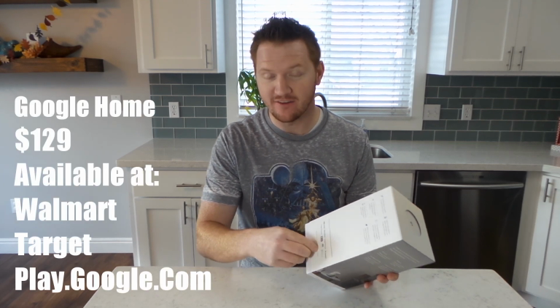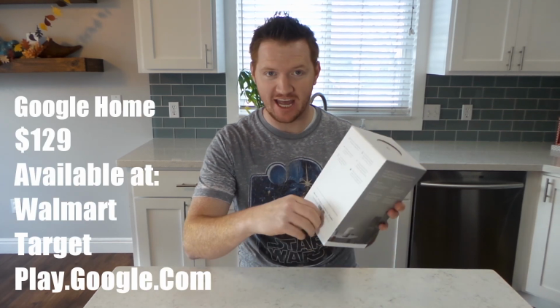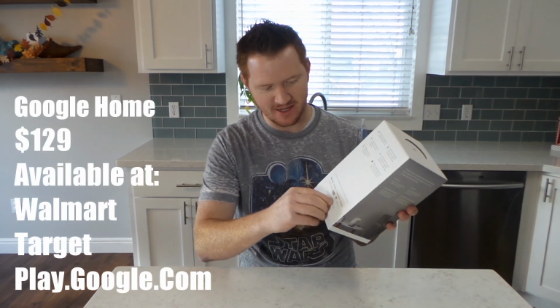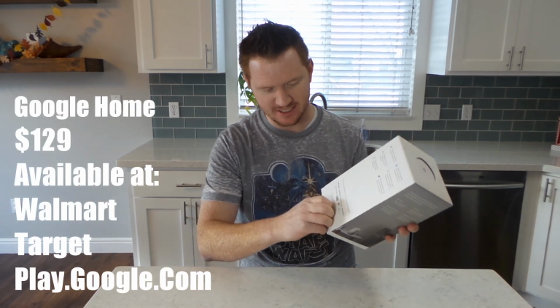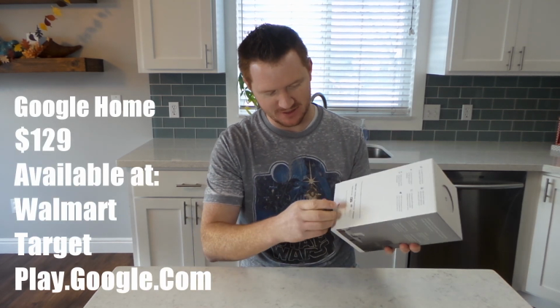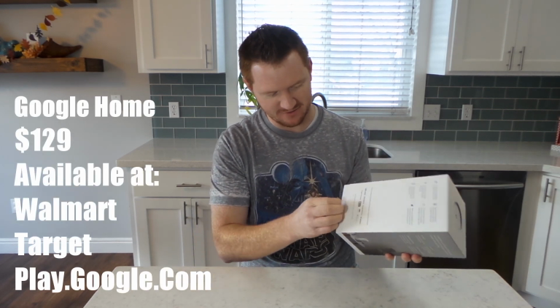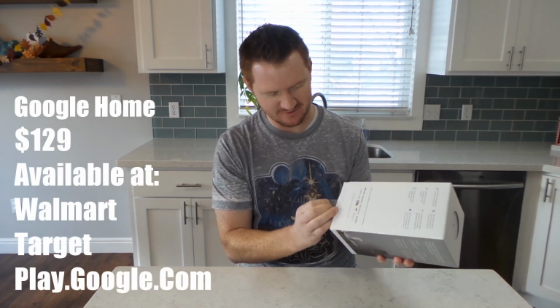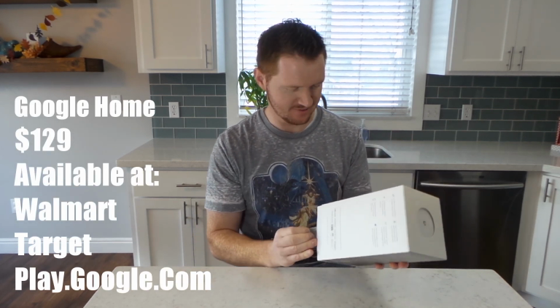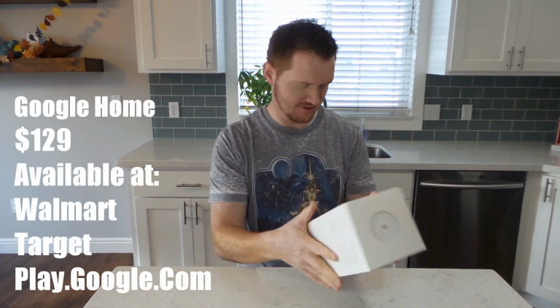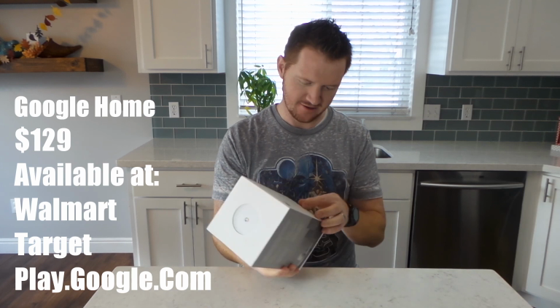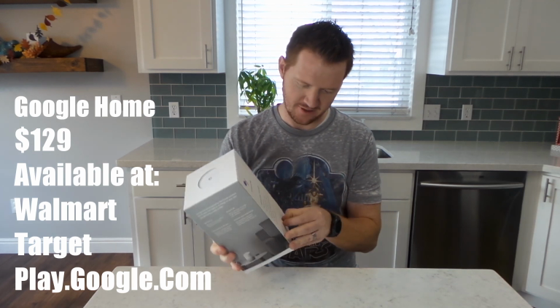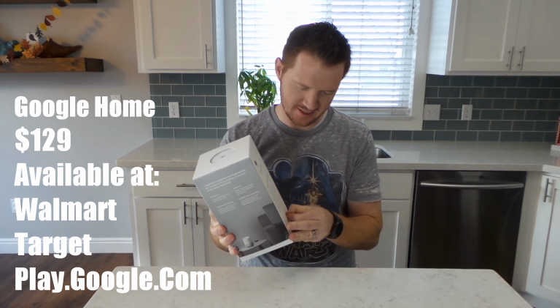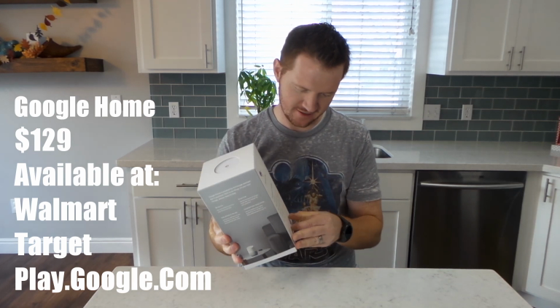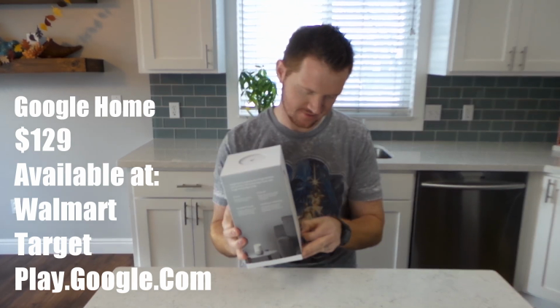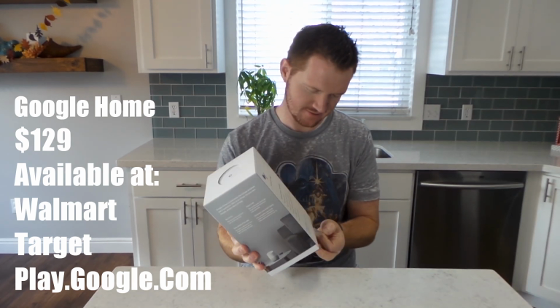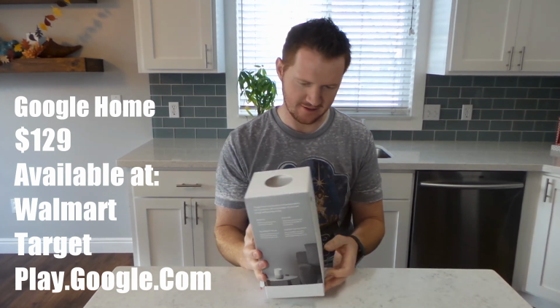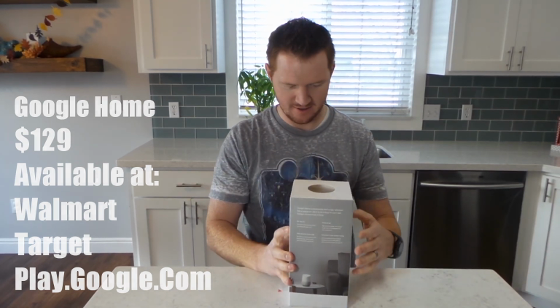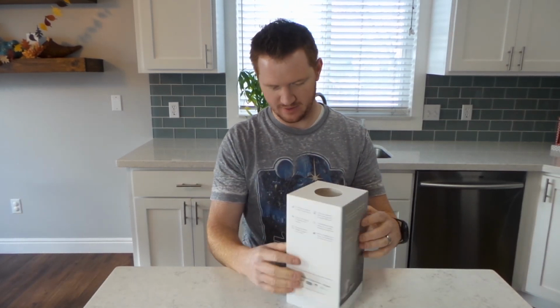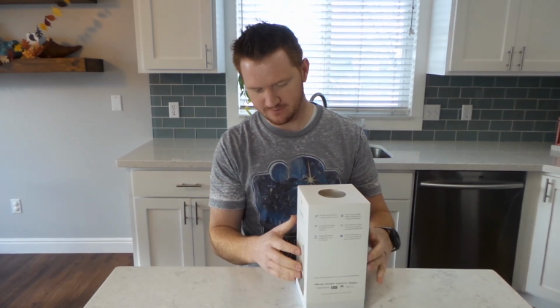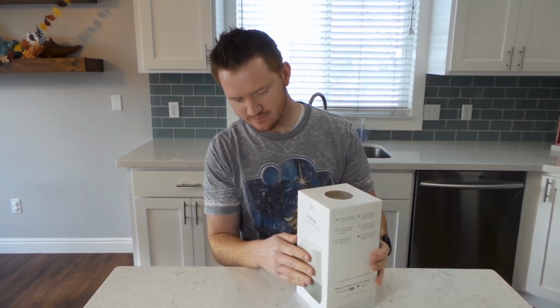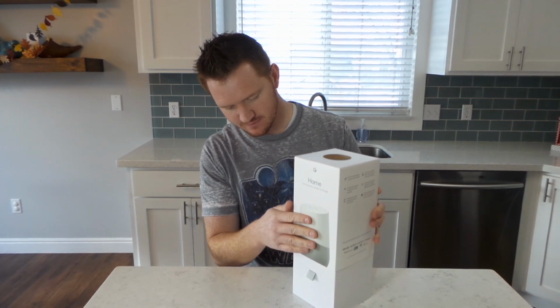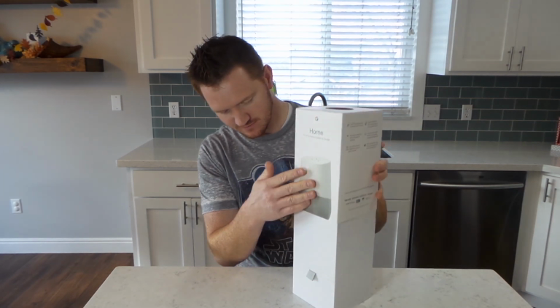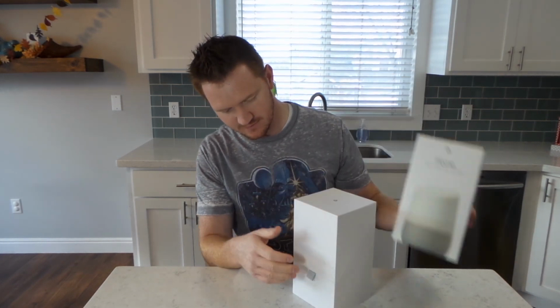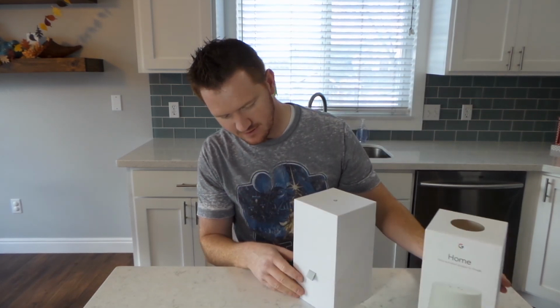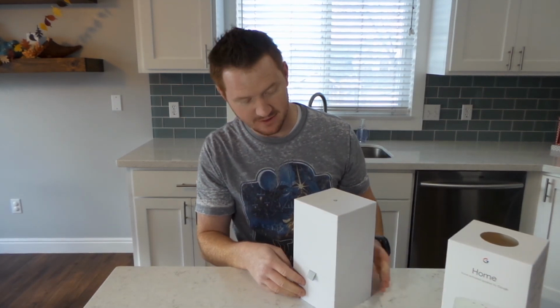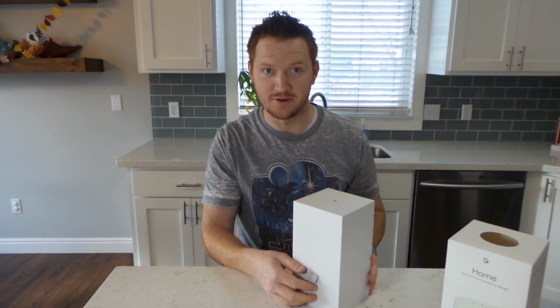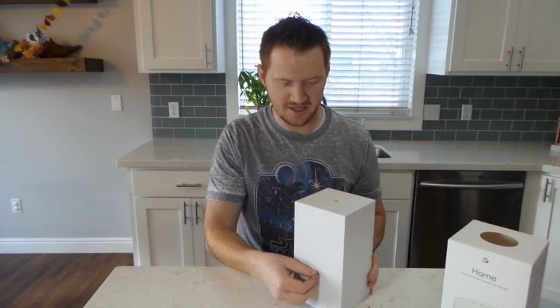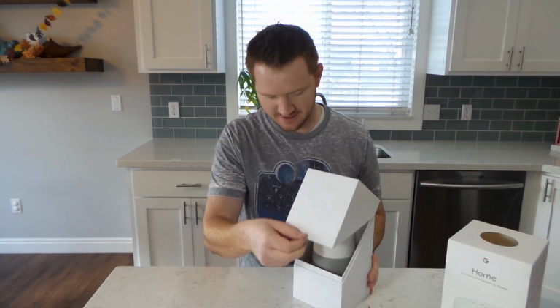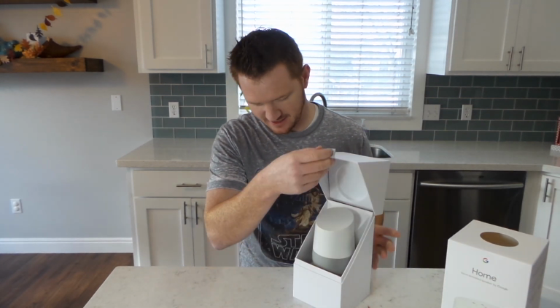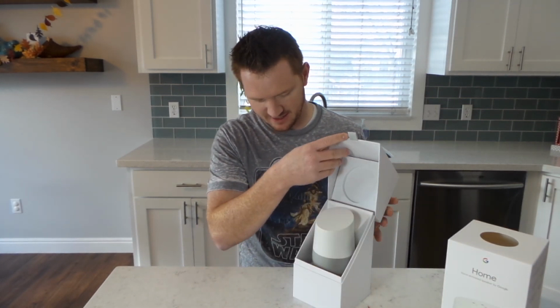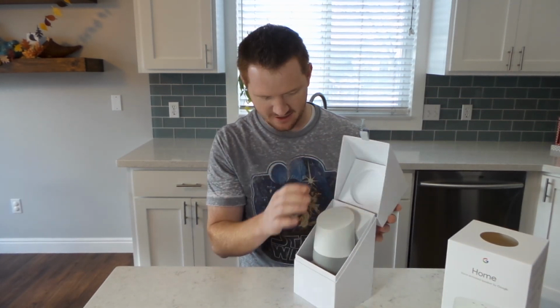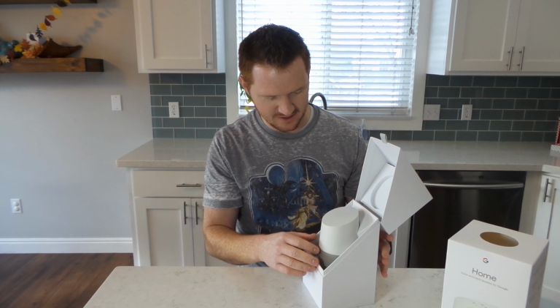They have little tabs that make it easy to pull this off. On each side, pull that out. Pretty slick. There it is.